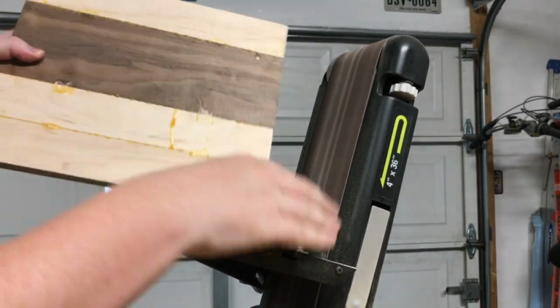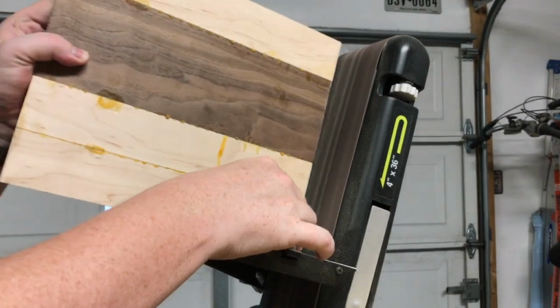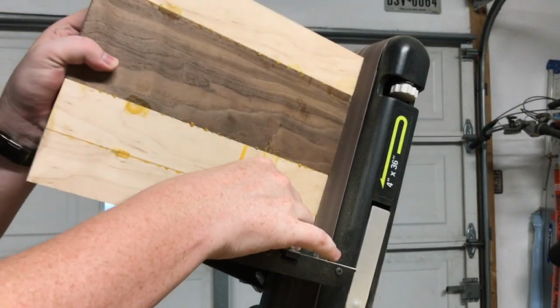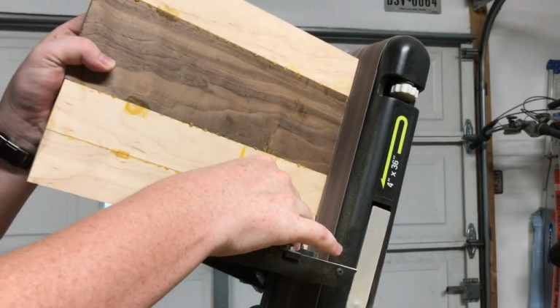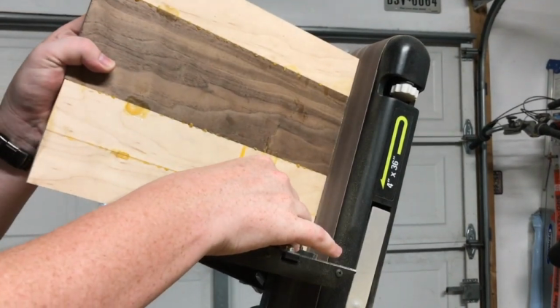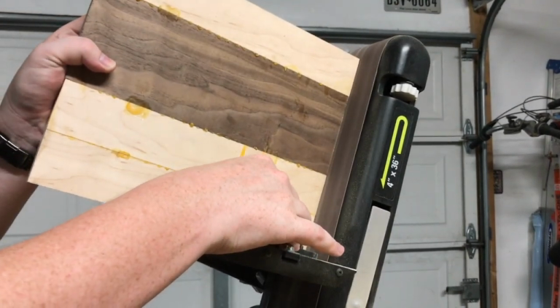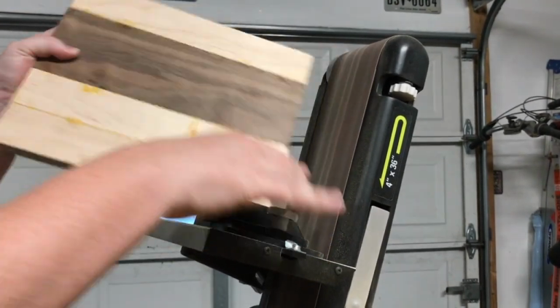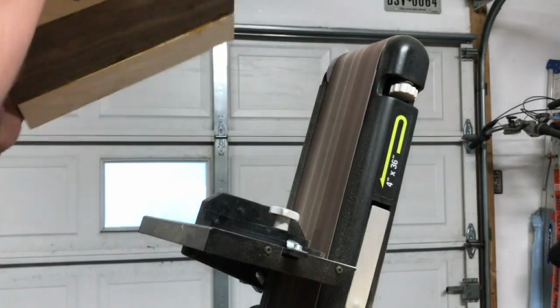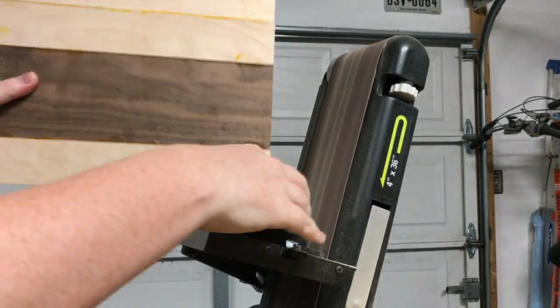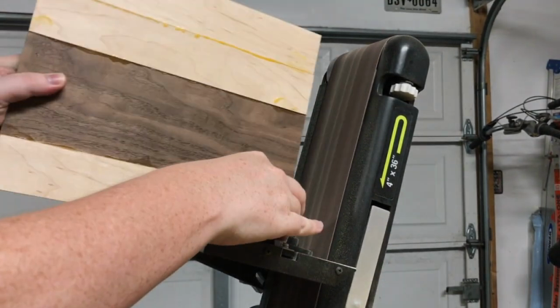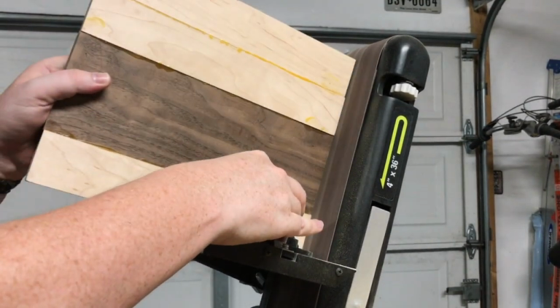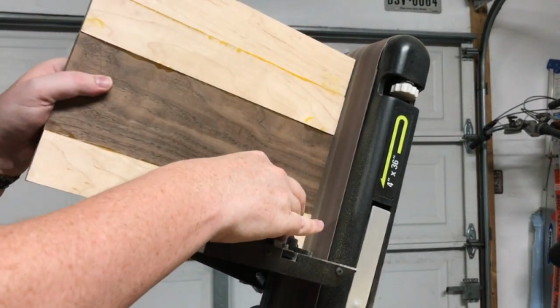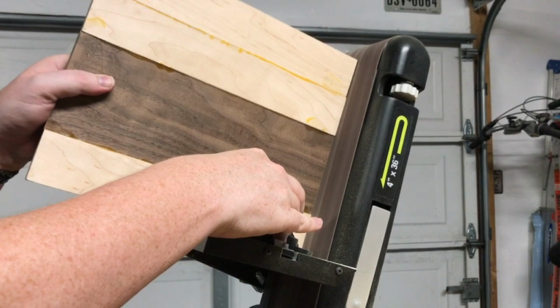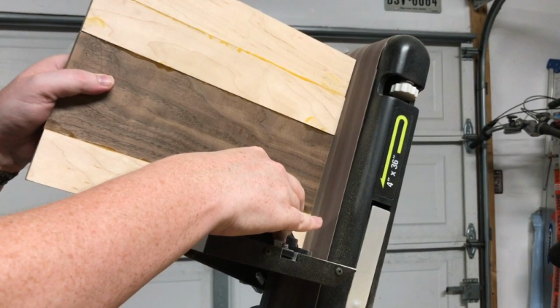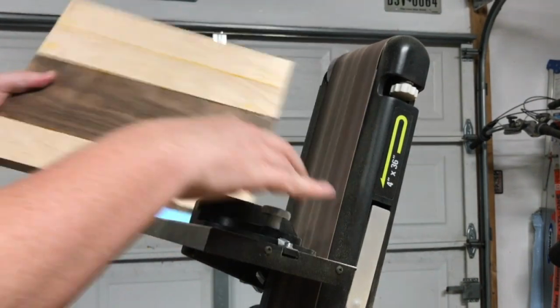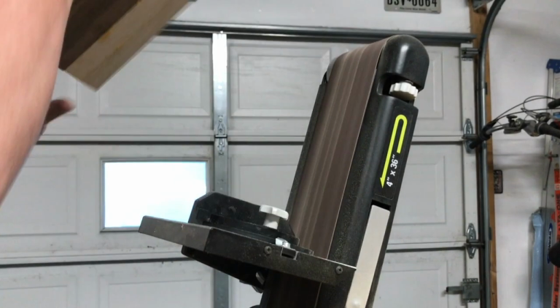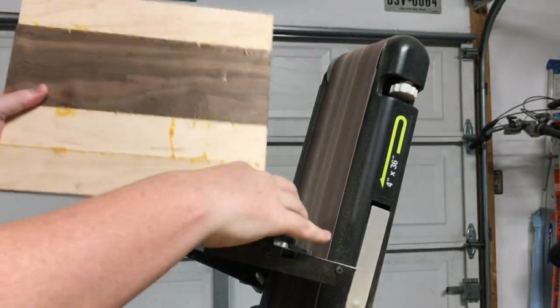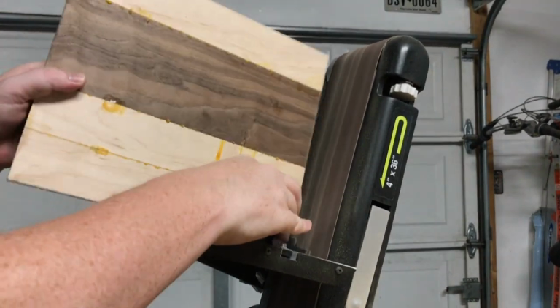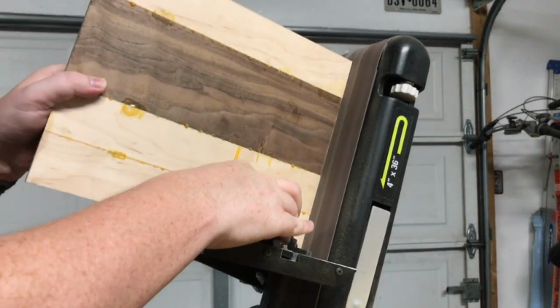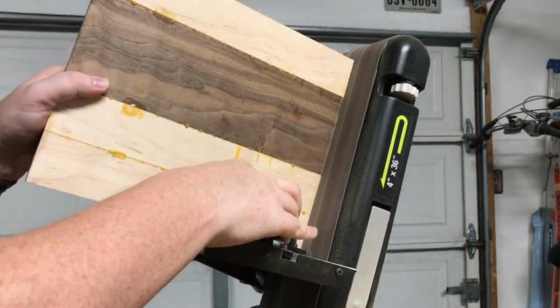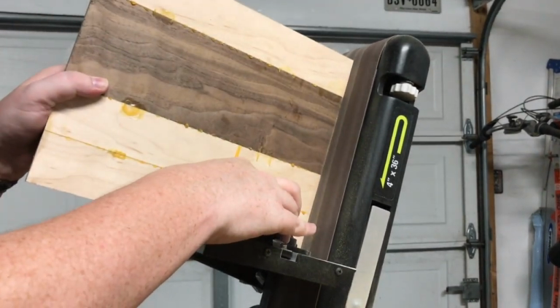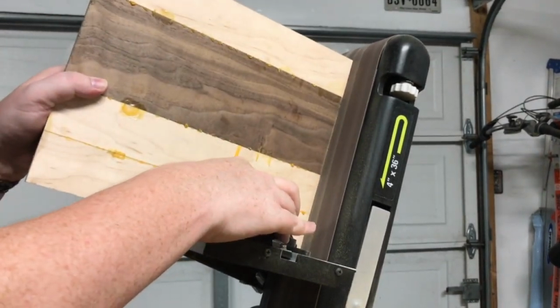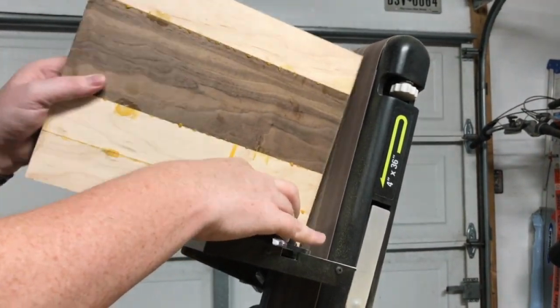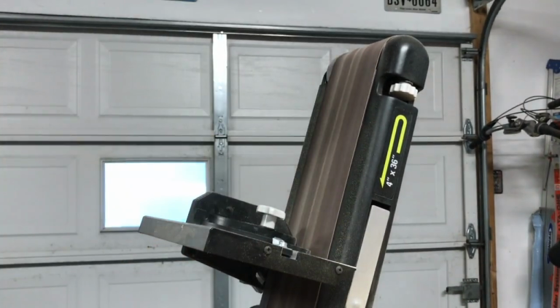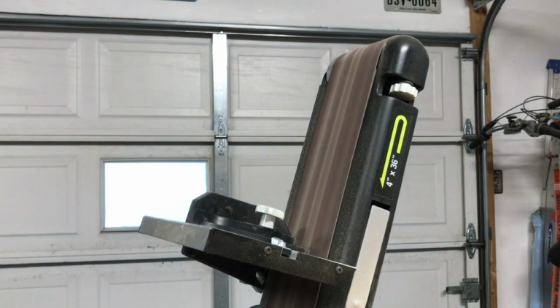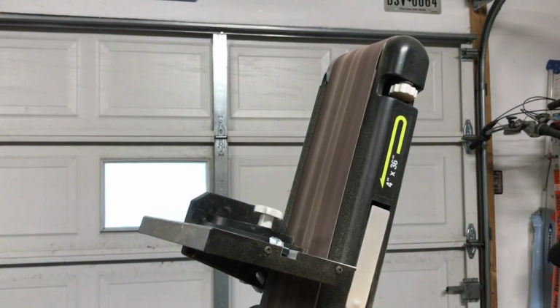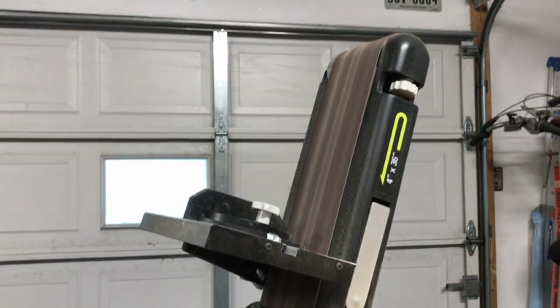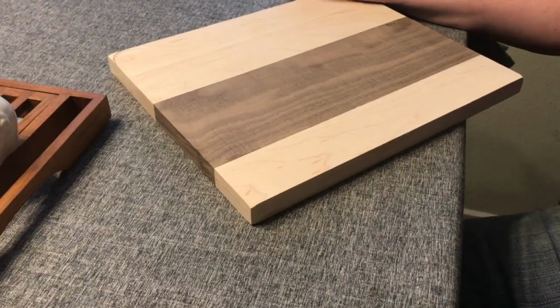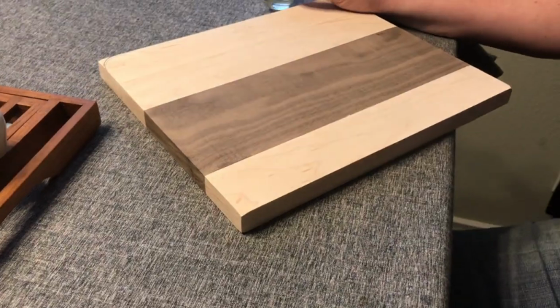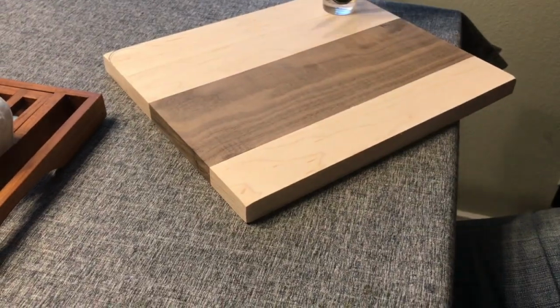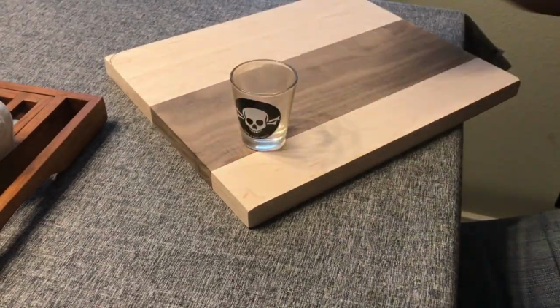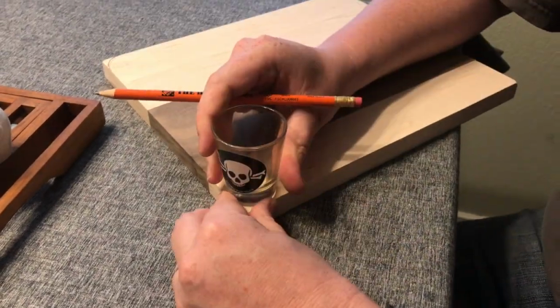I didn't film the belt sanding on the face, but needless to say it really knocked down all the high spots and made everything uniform. Here it is — nice and smooth.